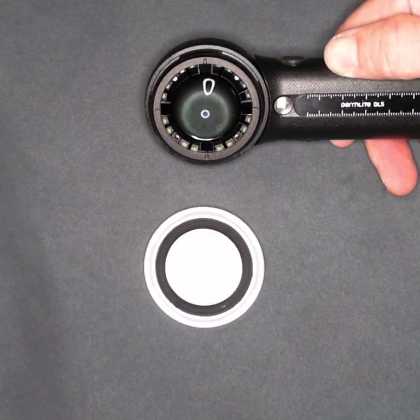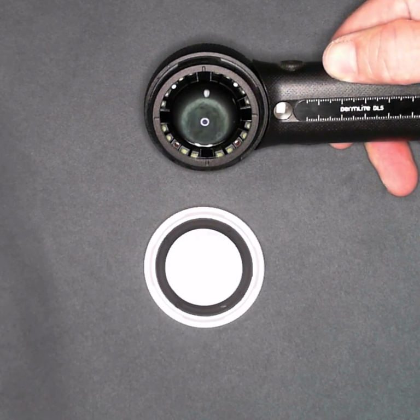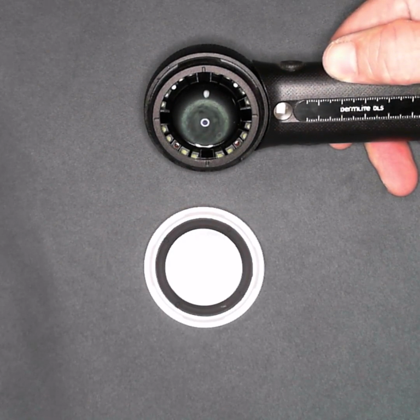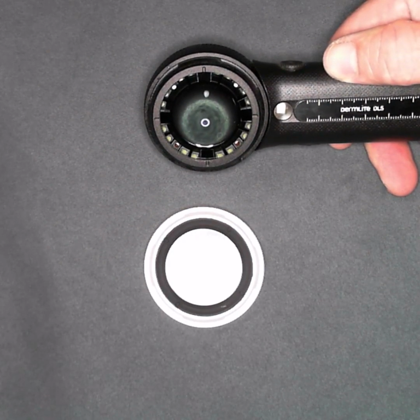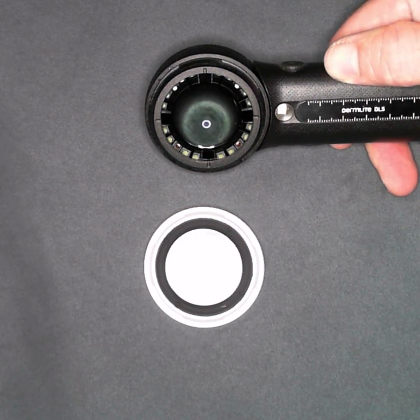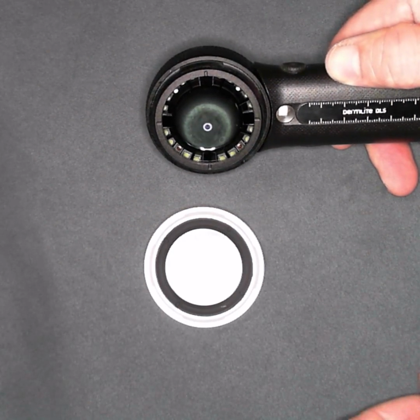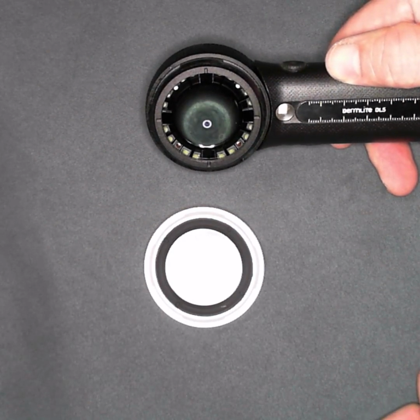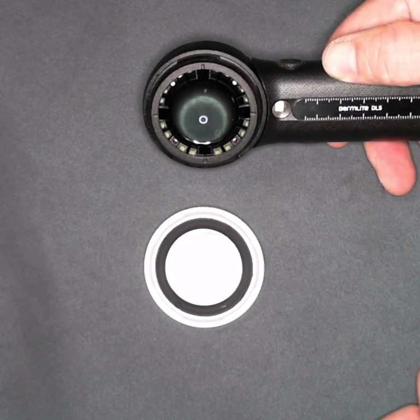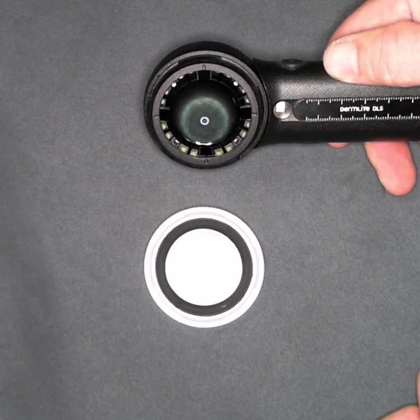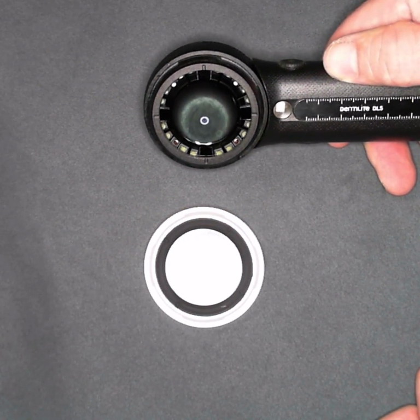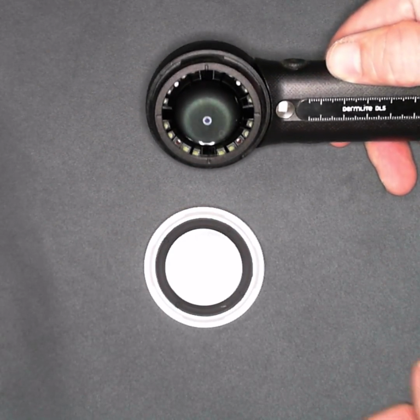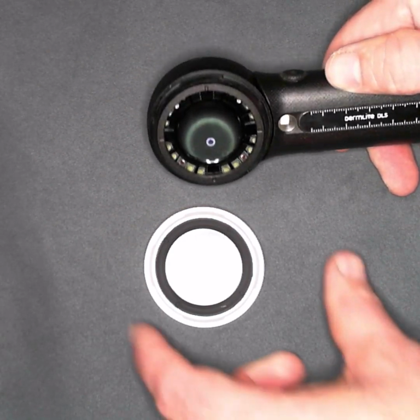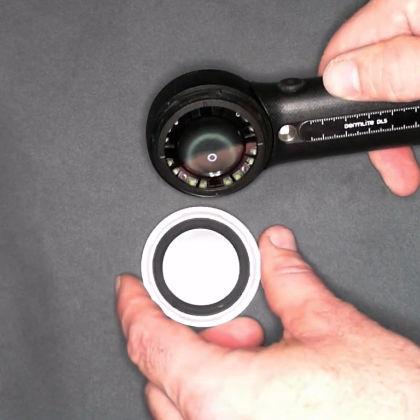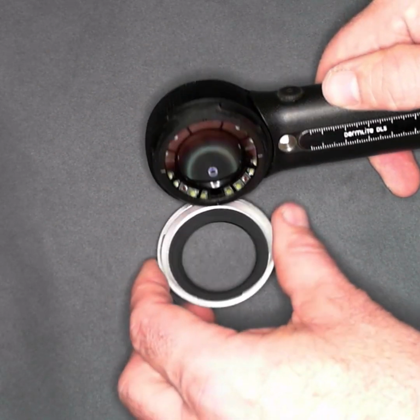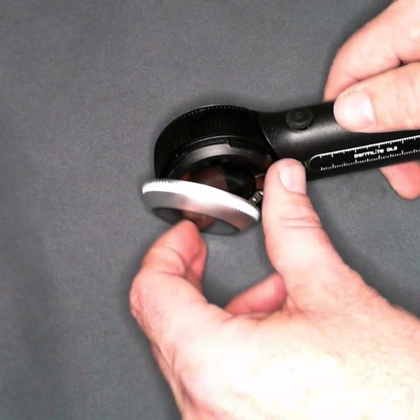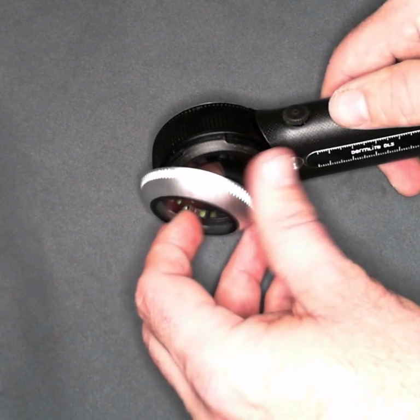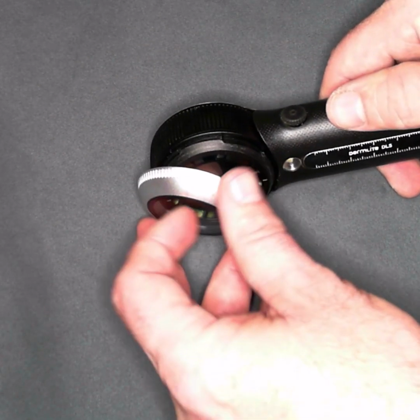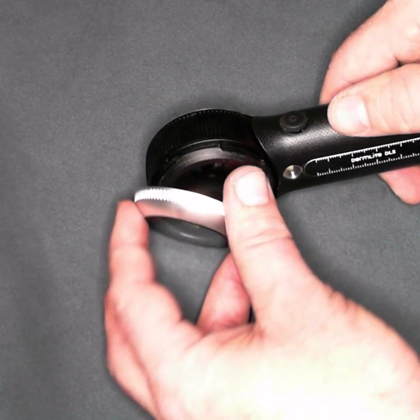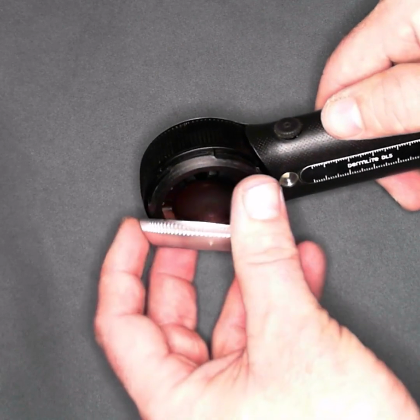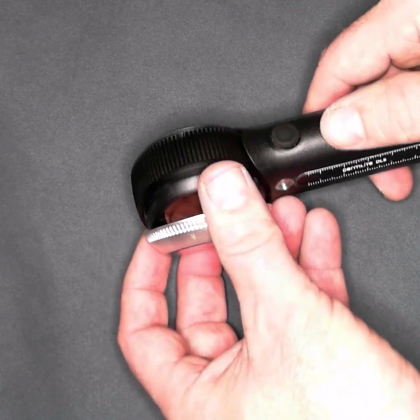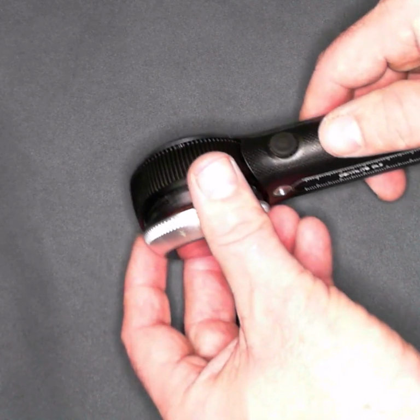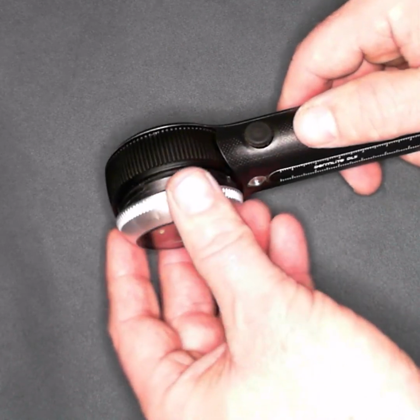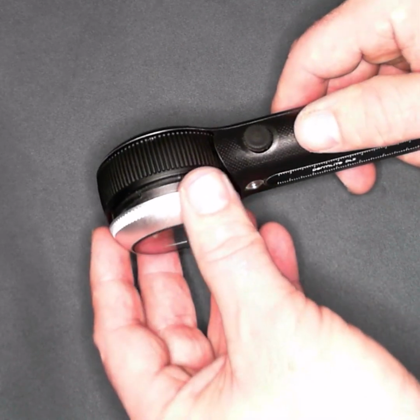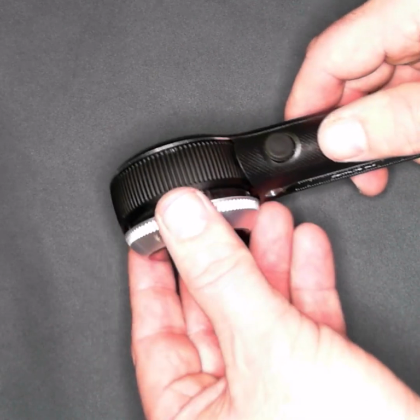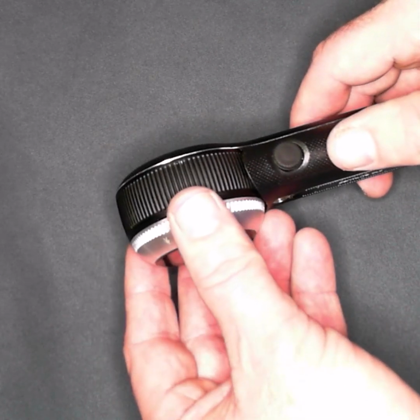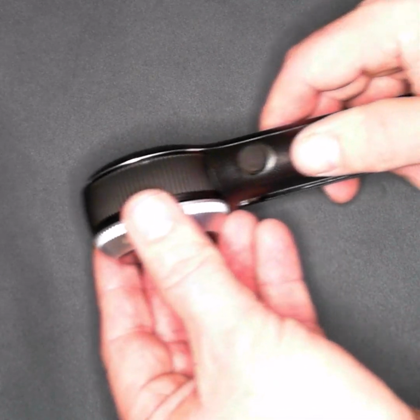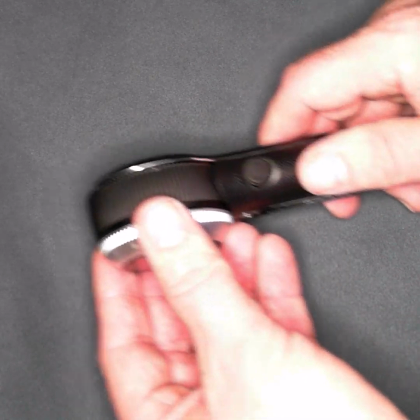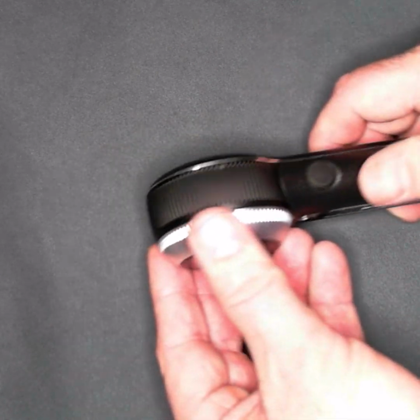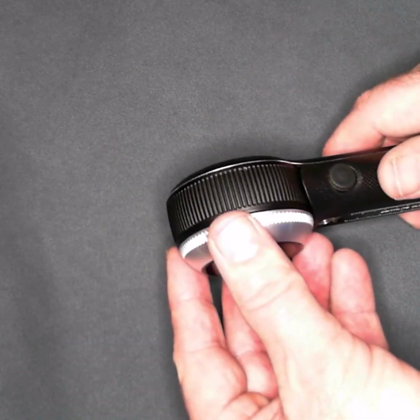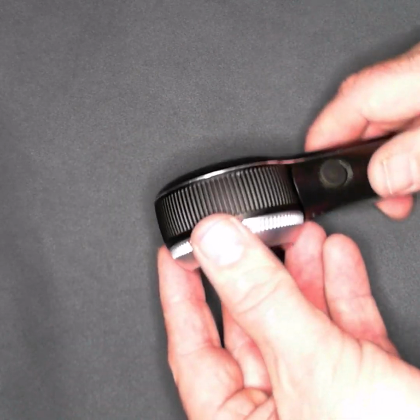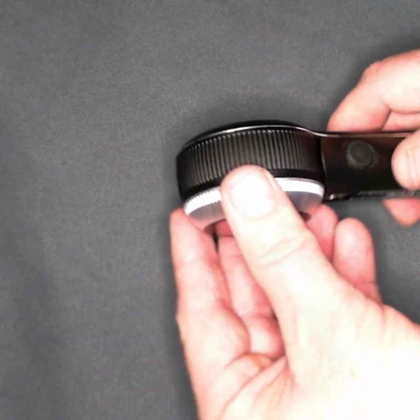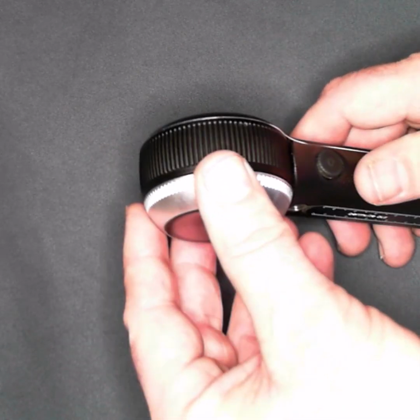So in a best case scenario, the faceplate falls off and you simply put it back on. But in a worst case scenario, if it falls off and is damaged, sometimes that glass will pop out.